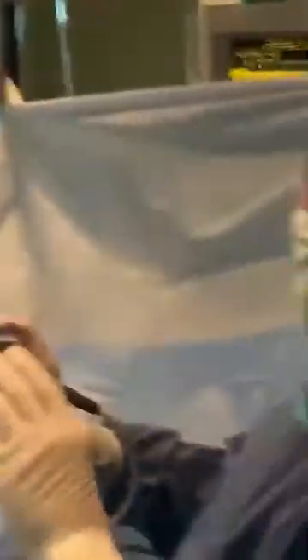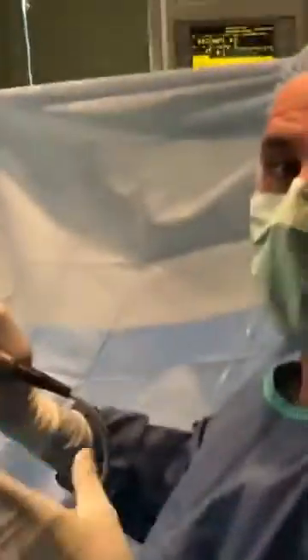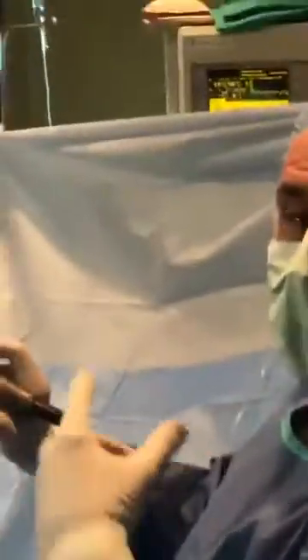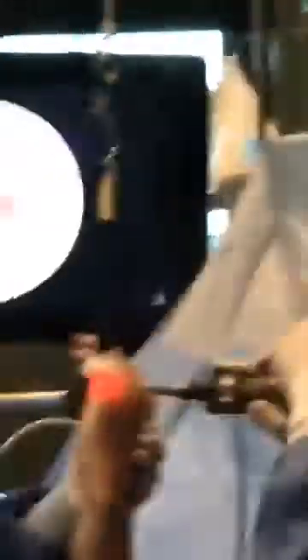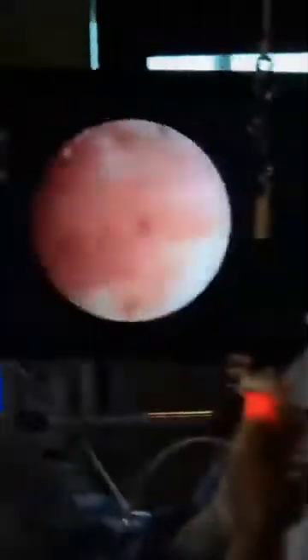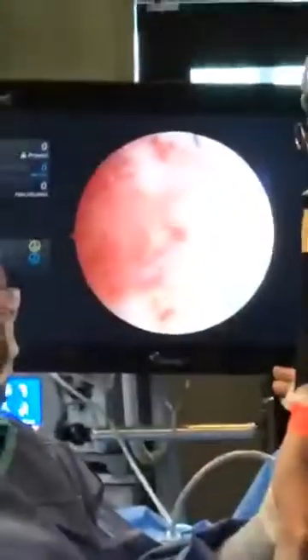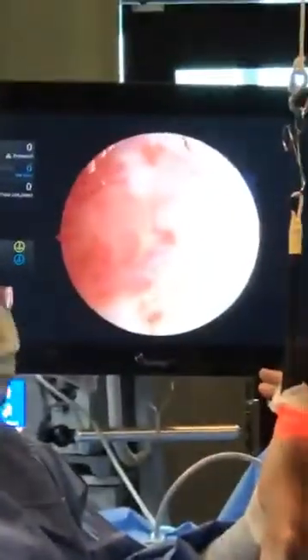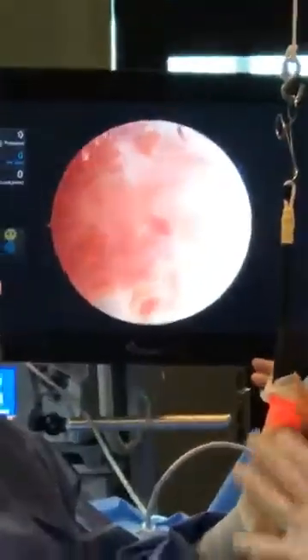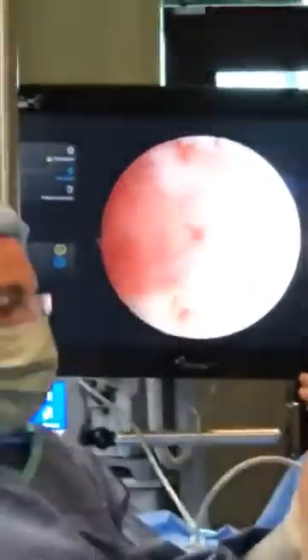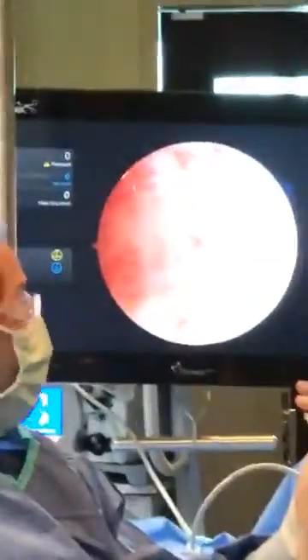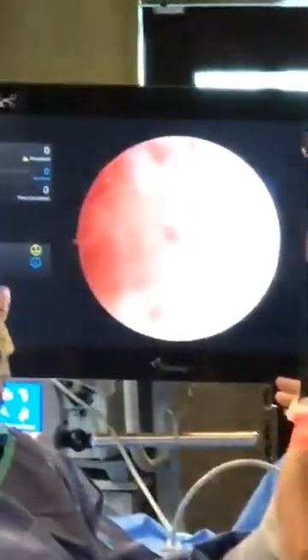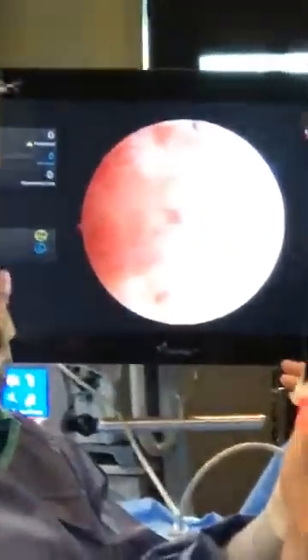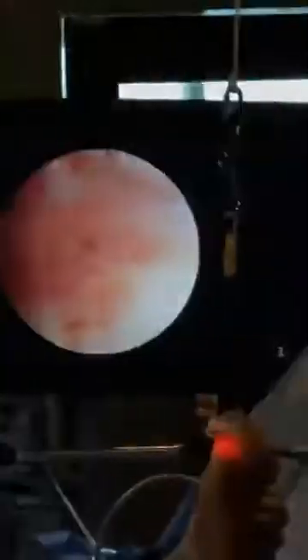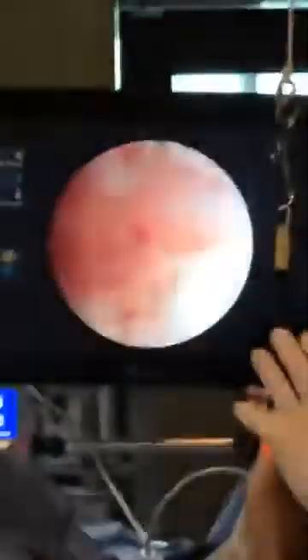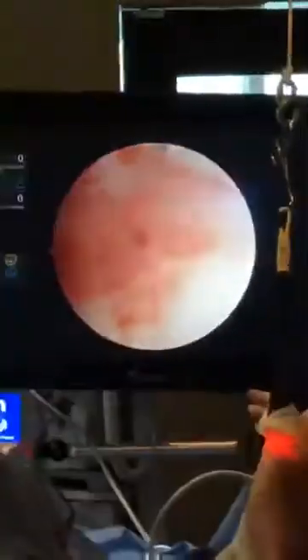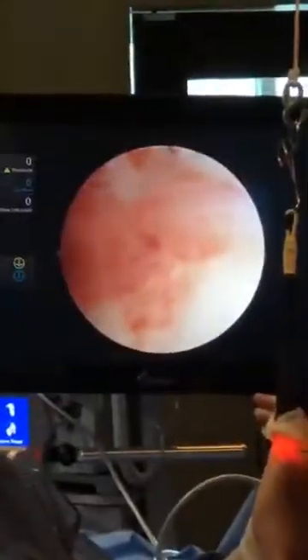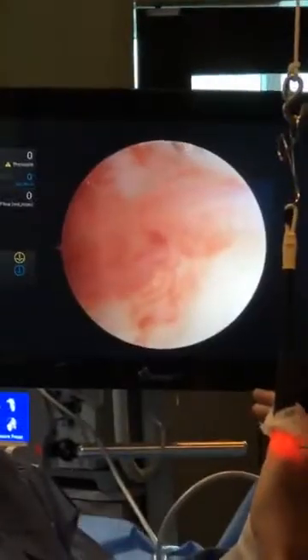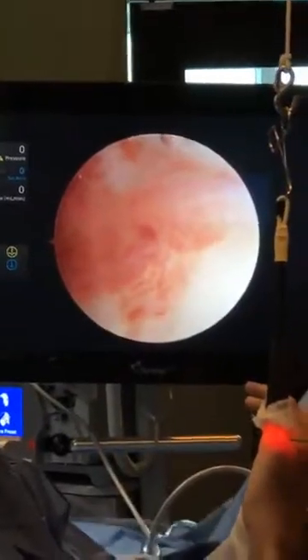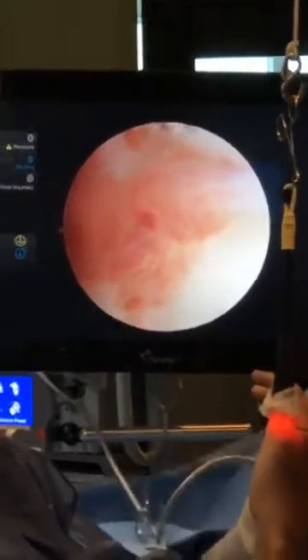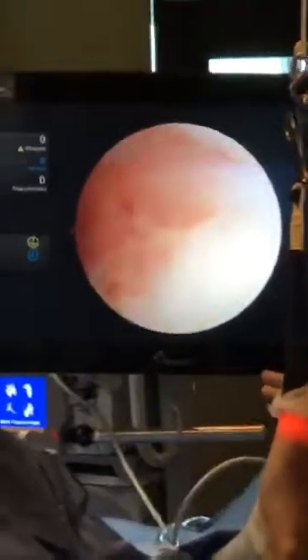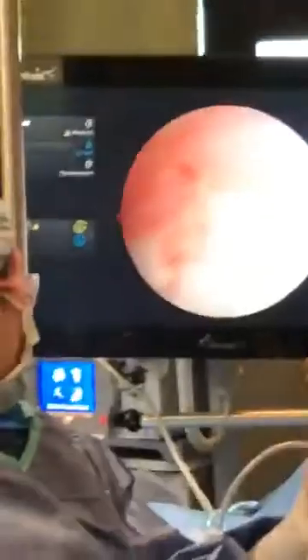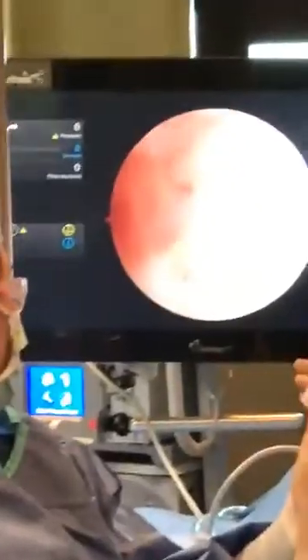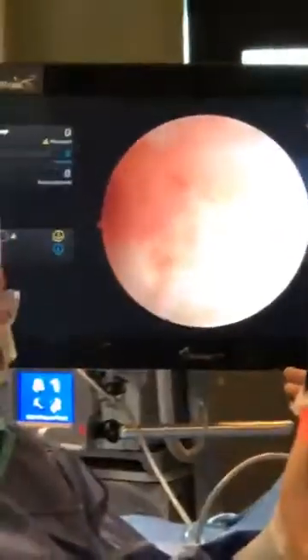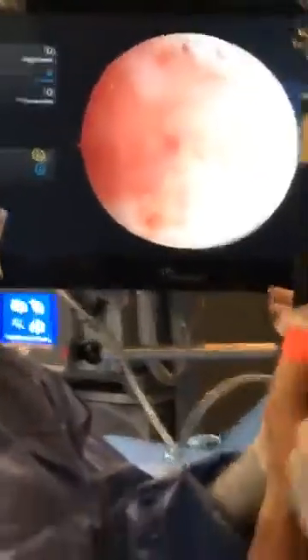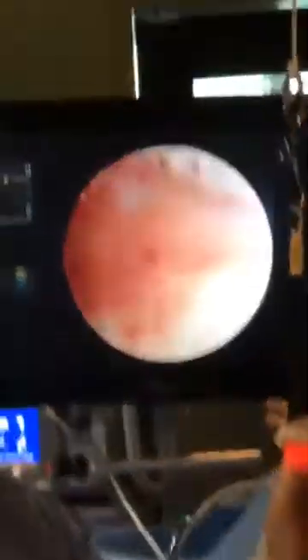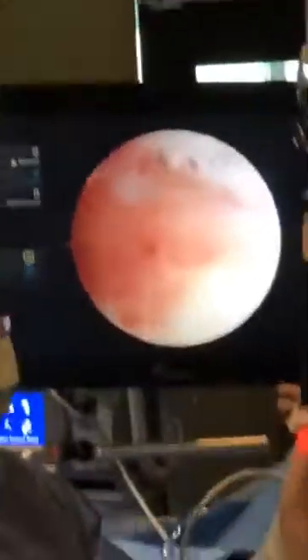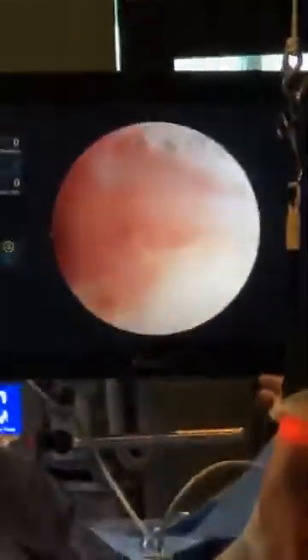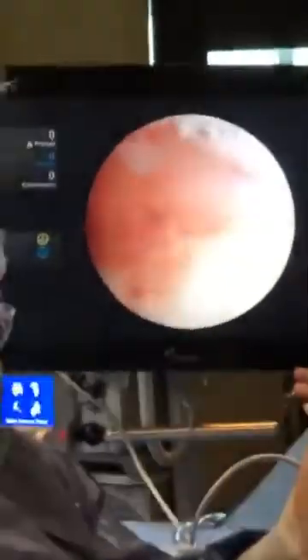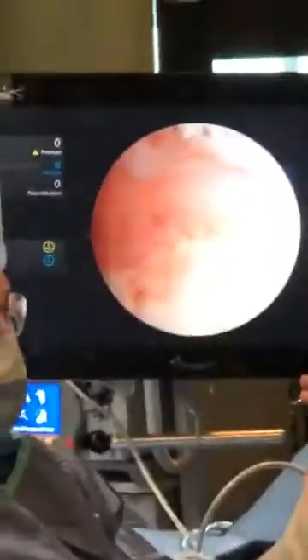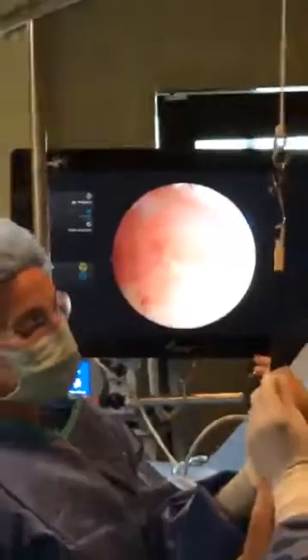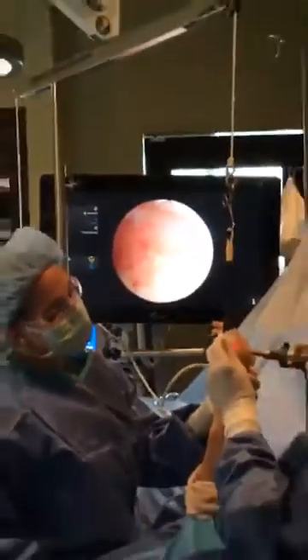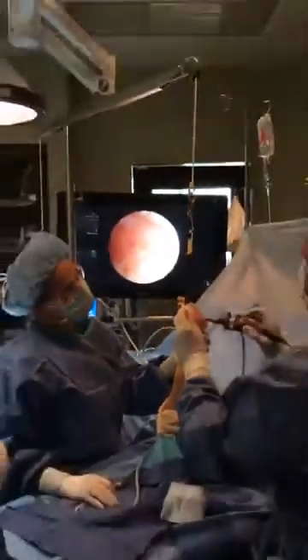We can actually move the monitor a little bit and zoom in on that. So now we've identified the pathology.